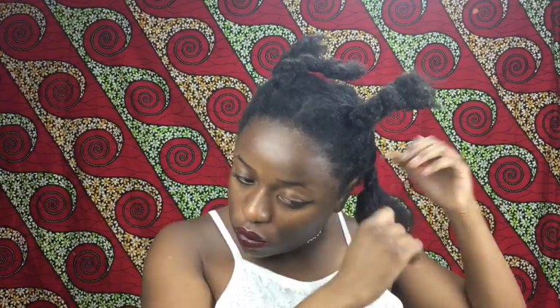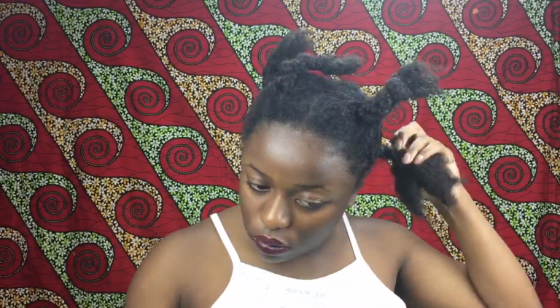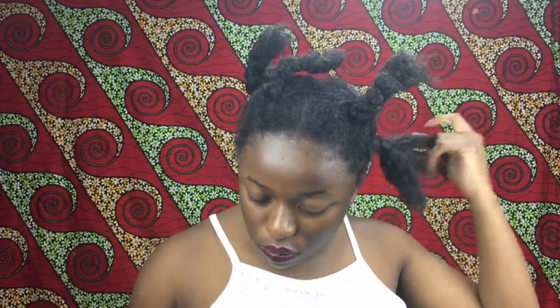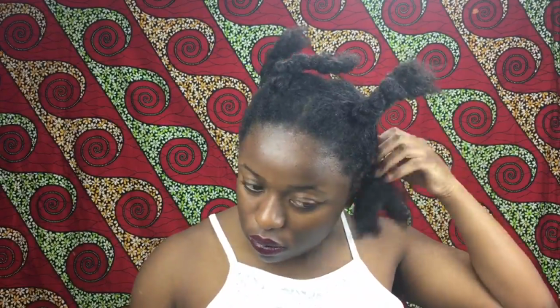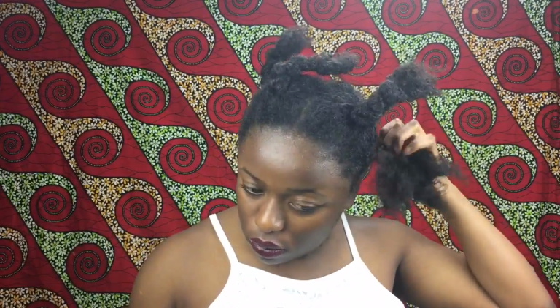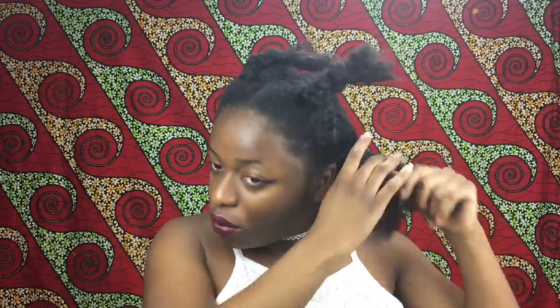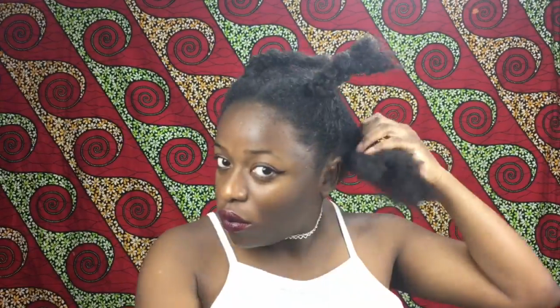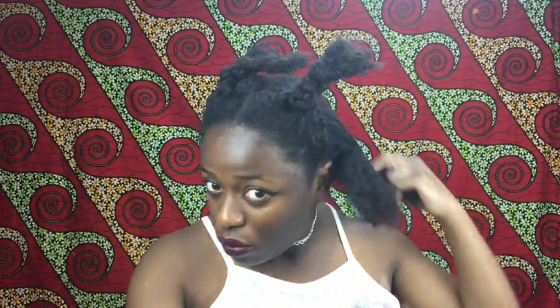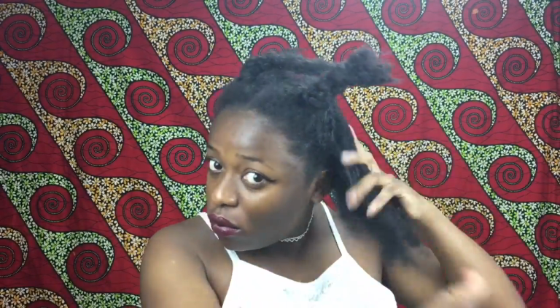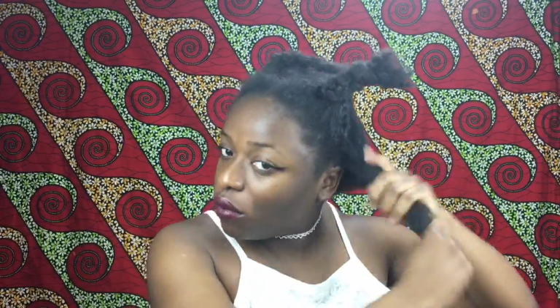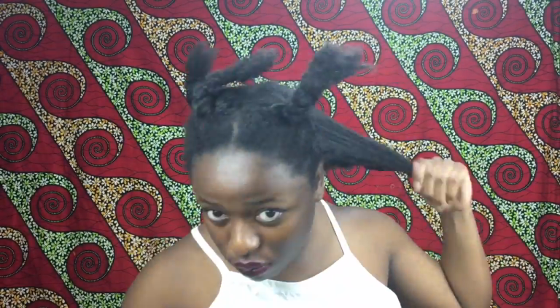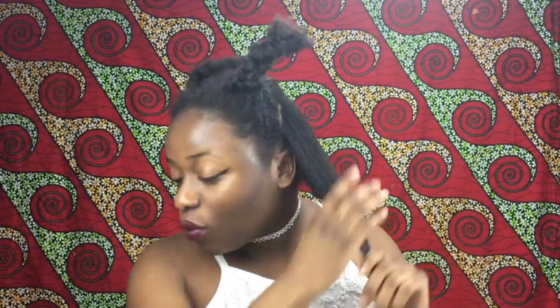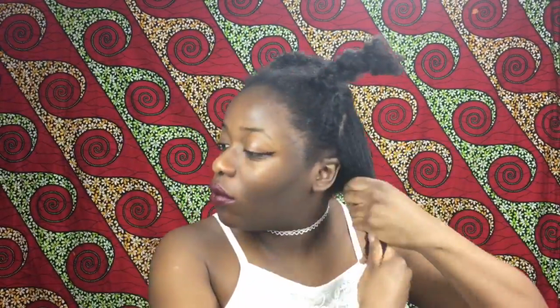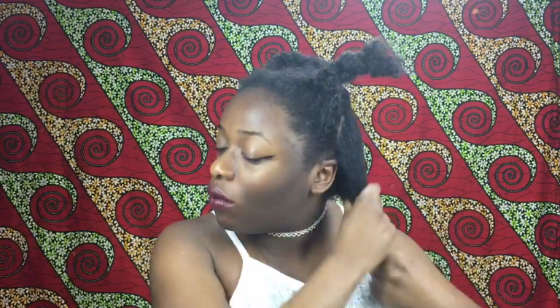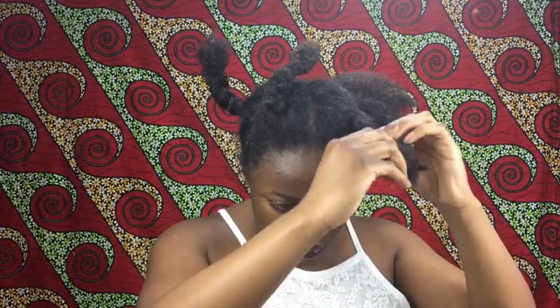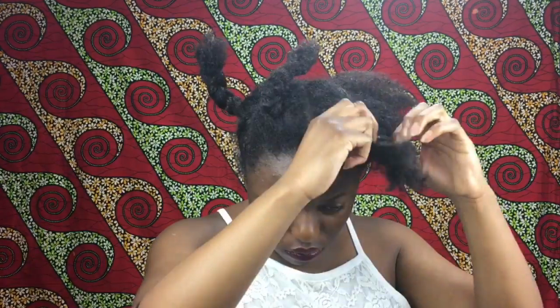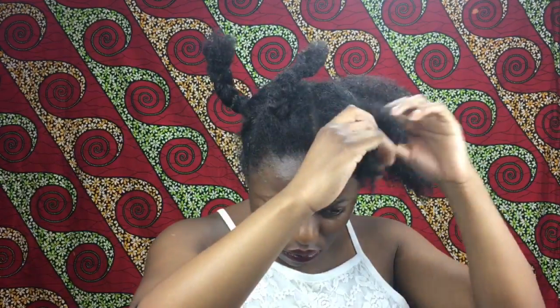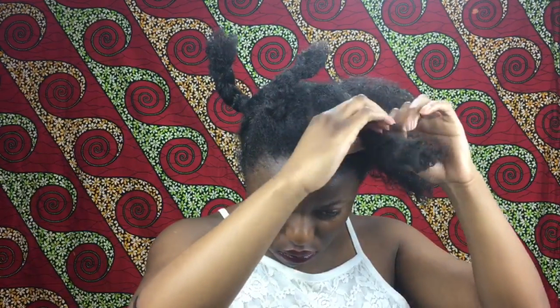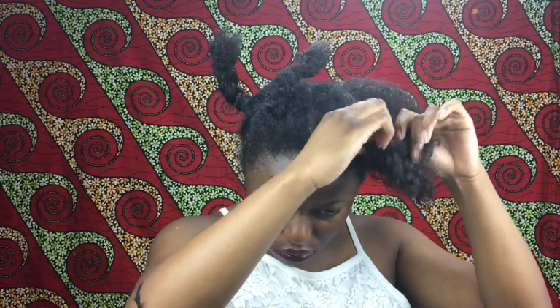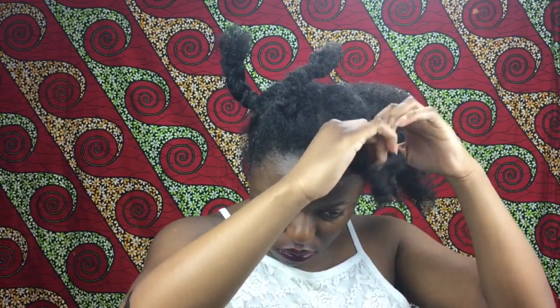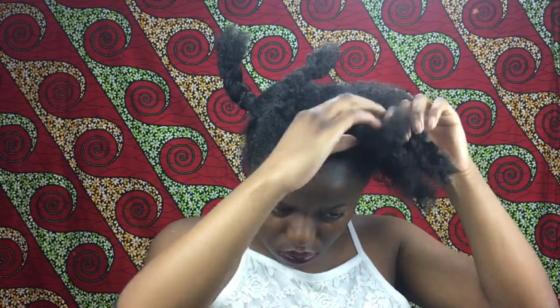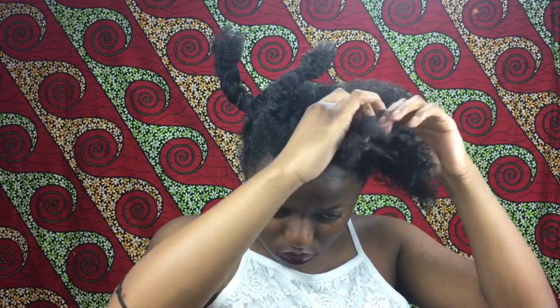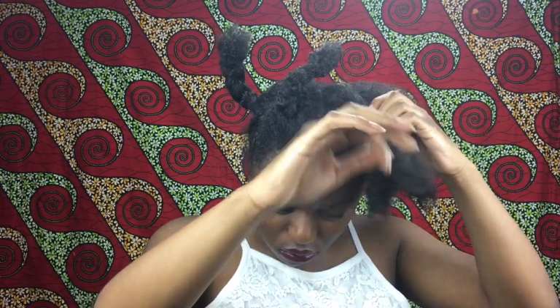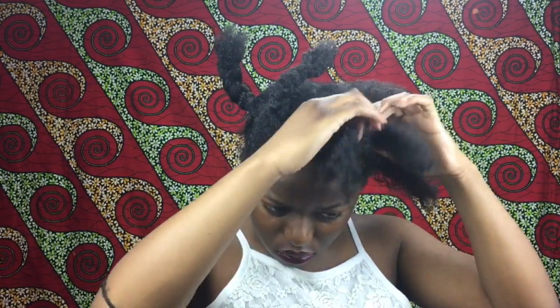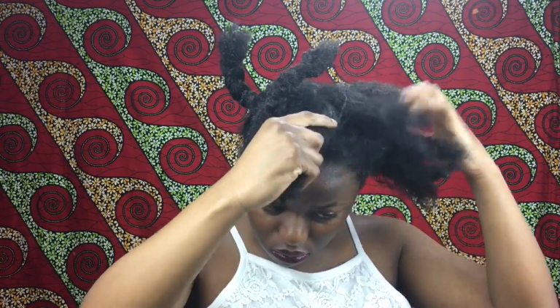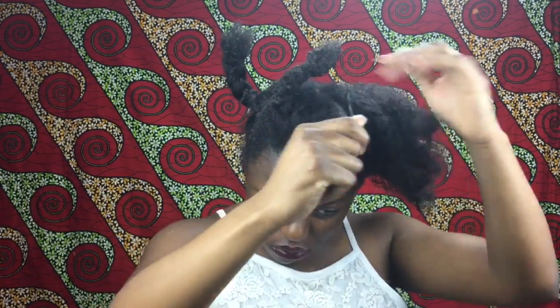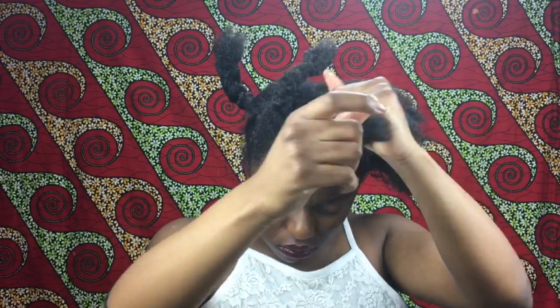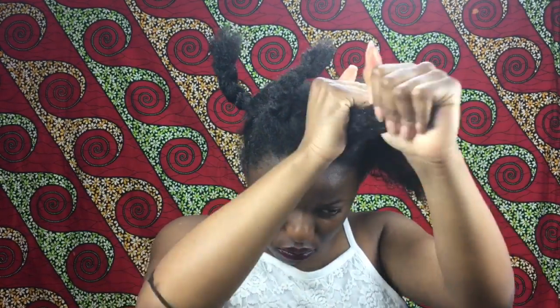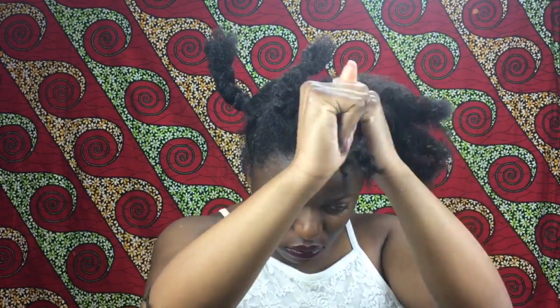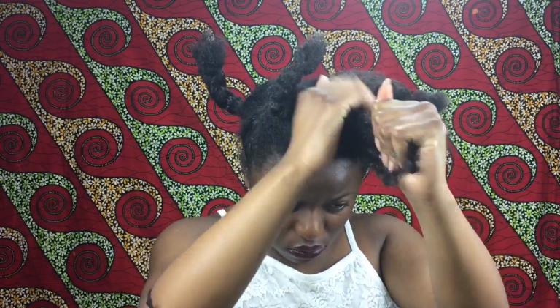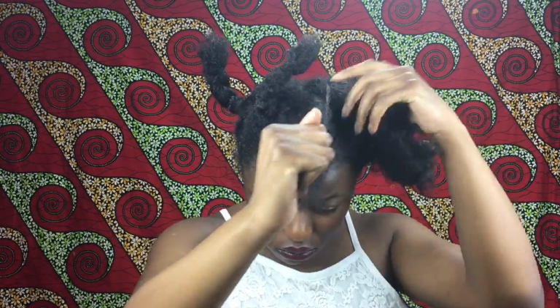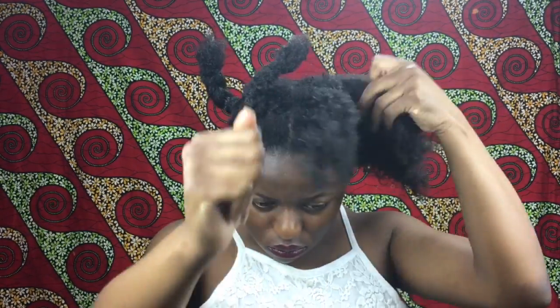As you can see, I divided my hair into four sections and plaited it down. Then I will separate it and run my fingers through it.